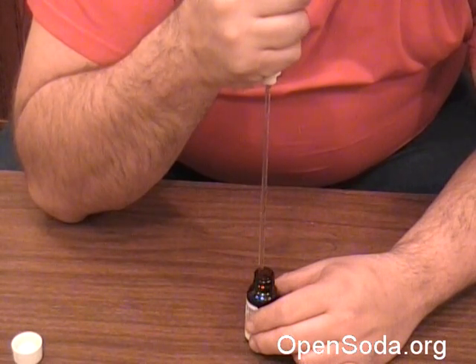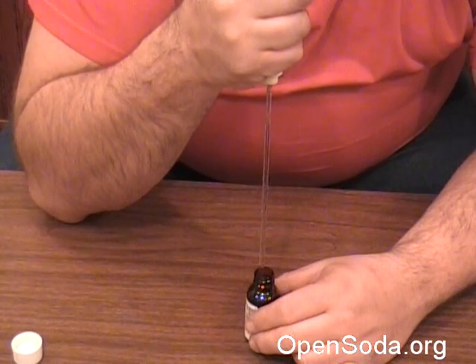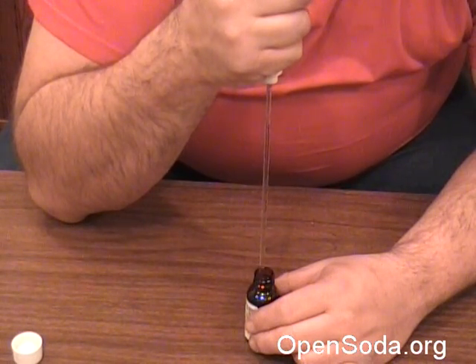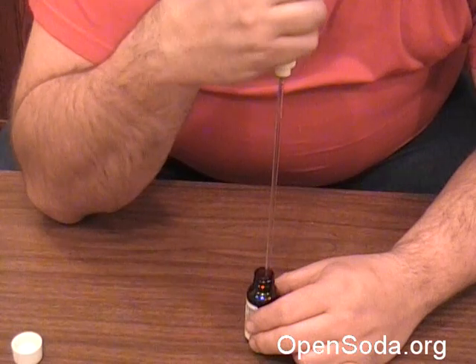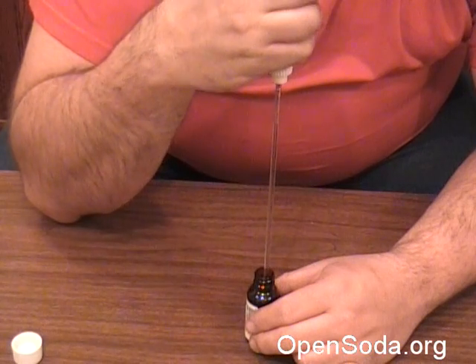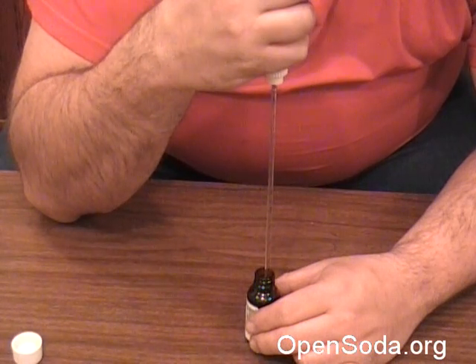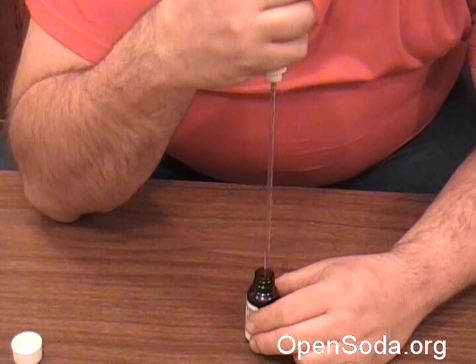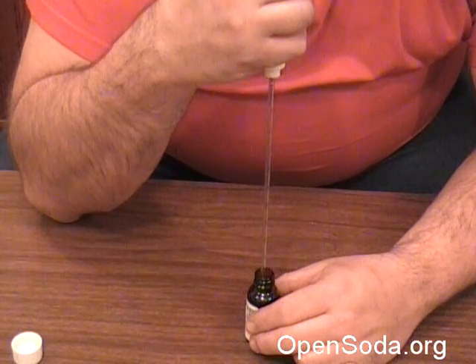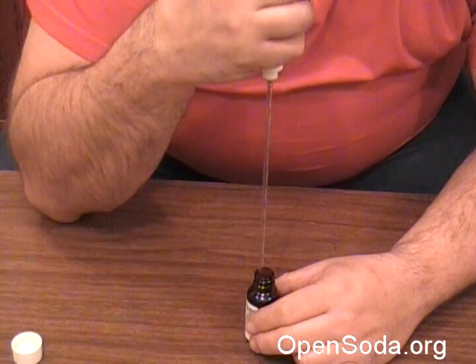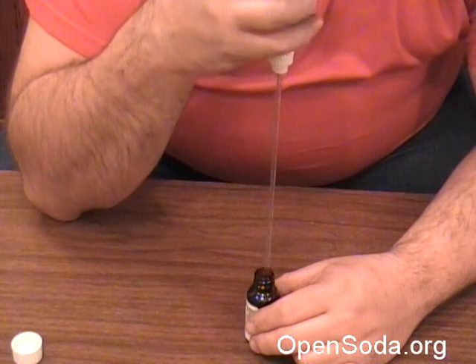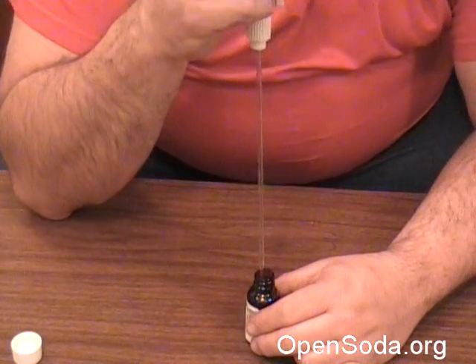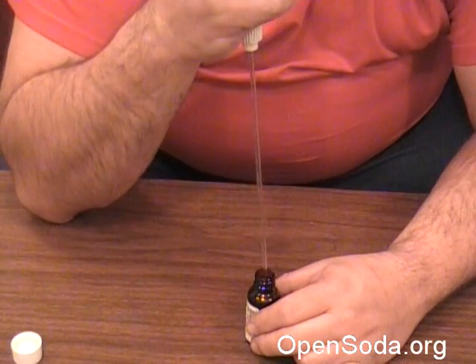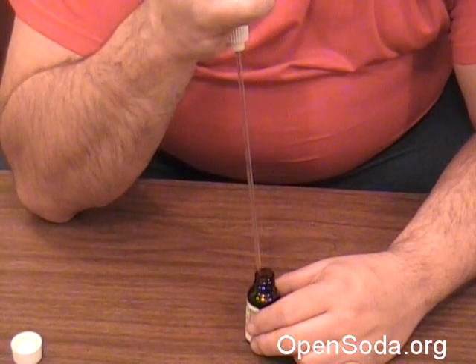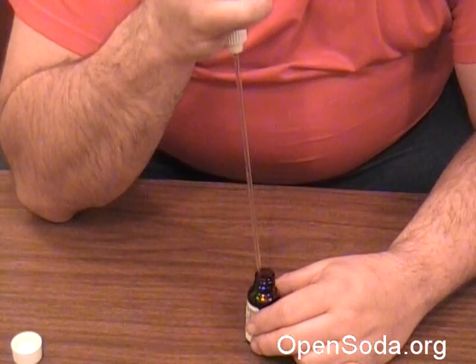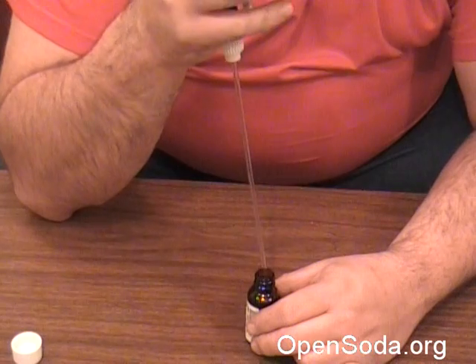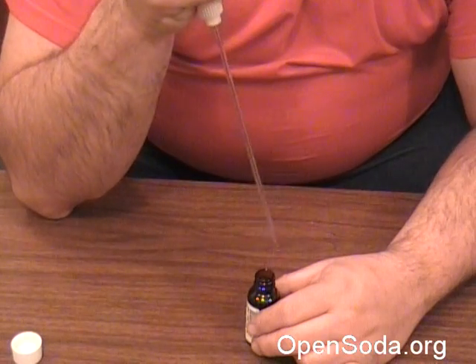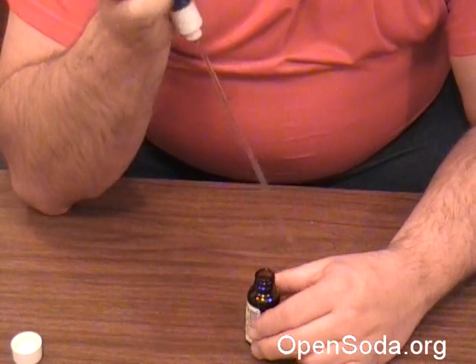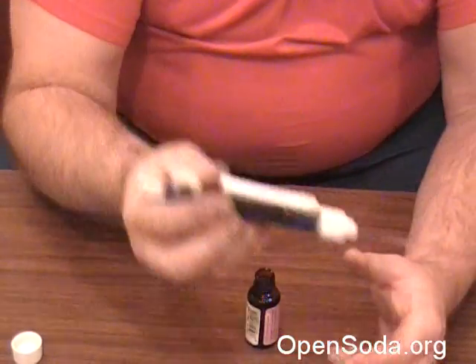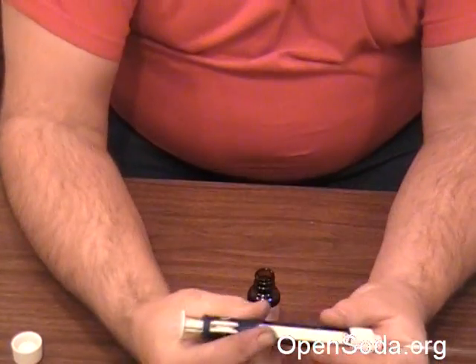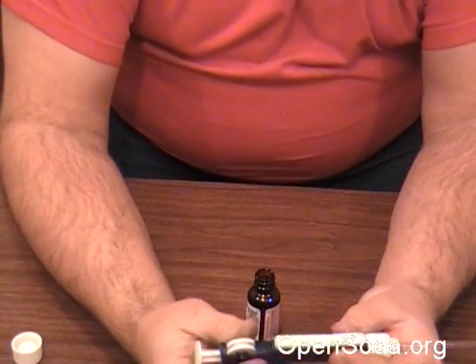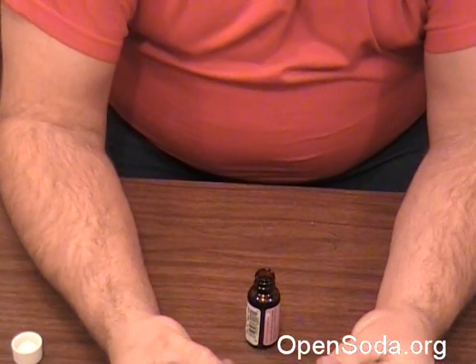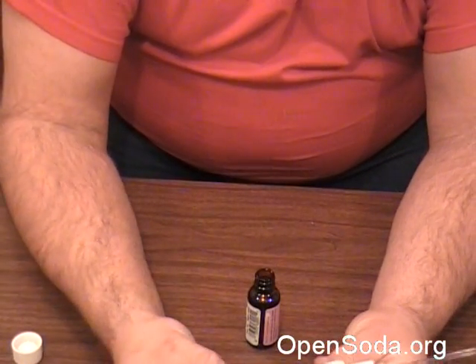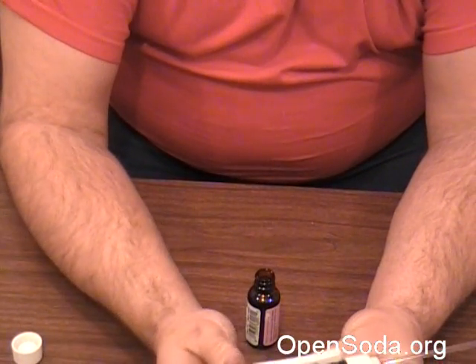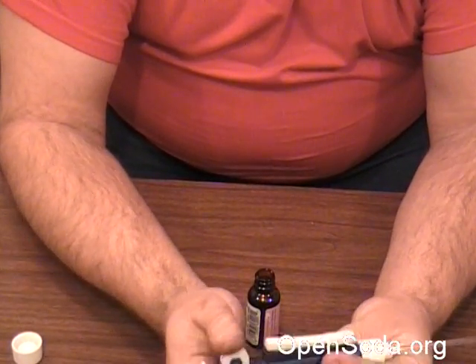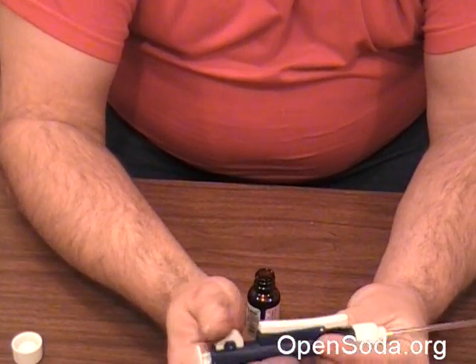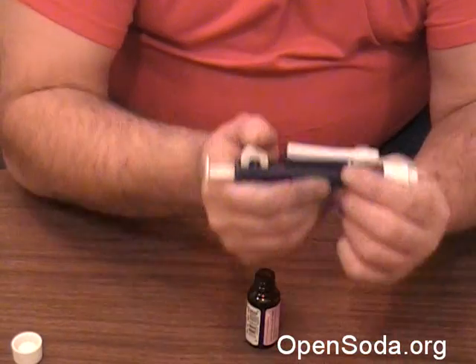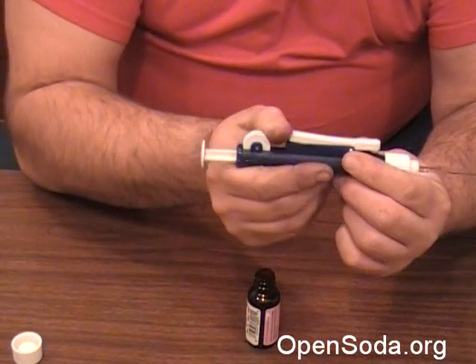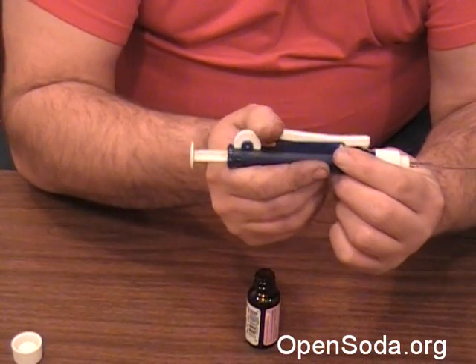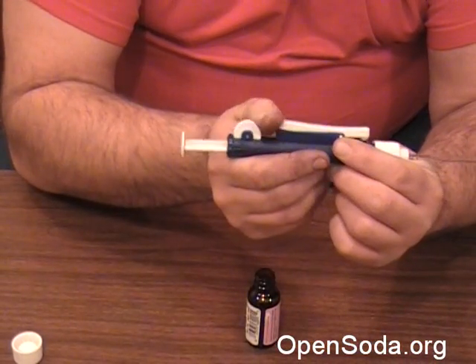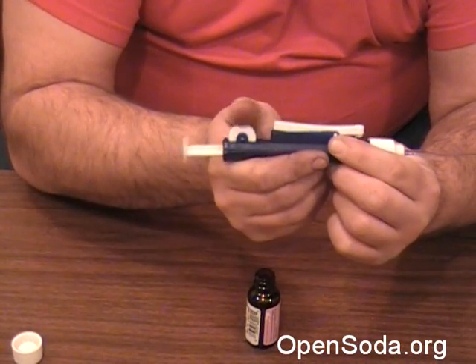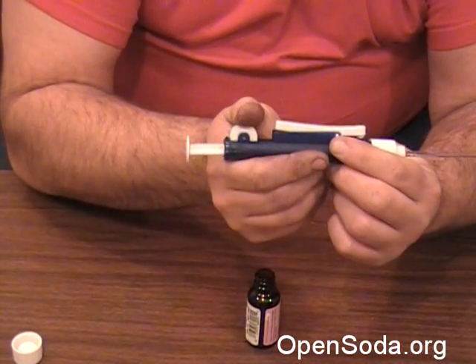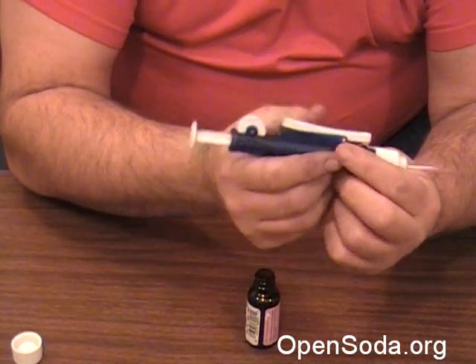It also has a quick release on the side here — that just releases the whole thing. You just press this in and roll this back and forth, and that goes in and out. It's just so smooth.